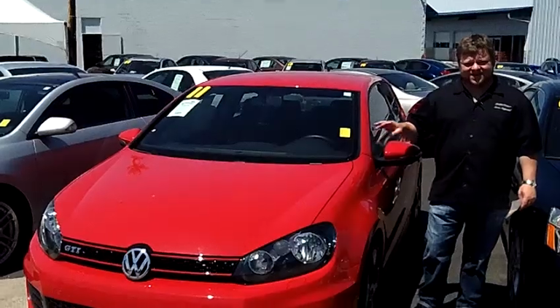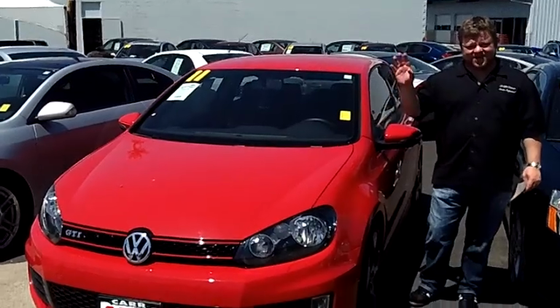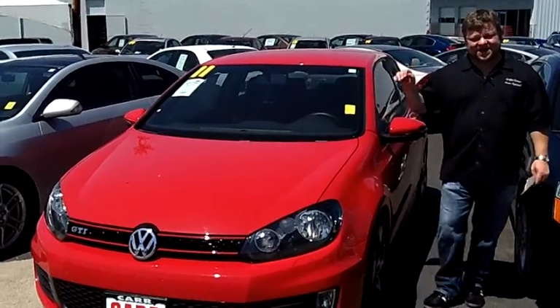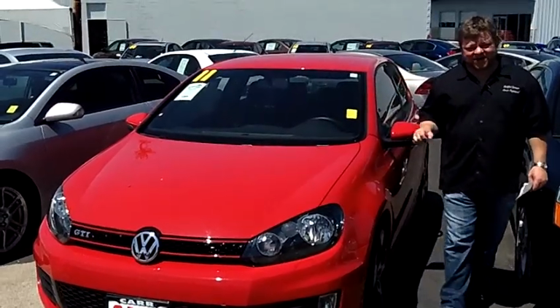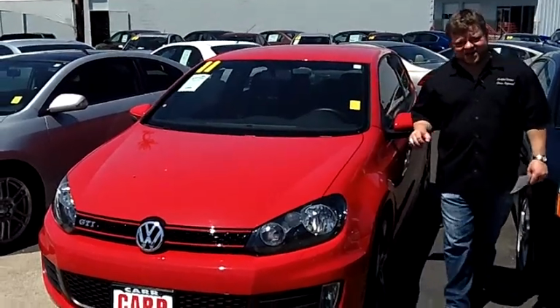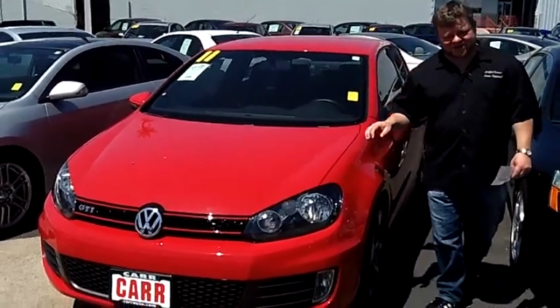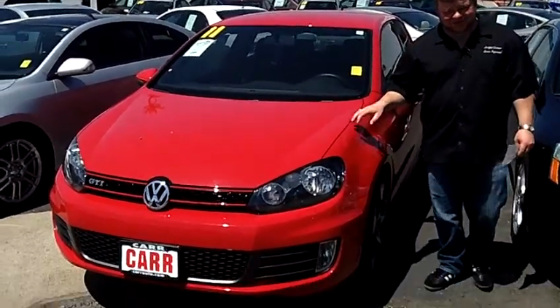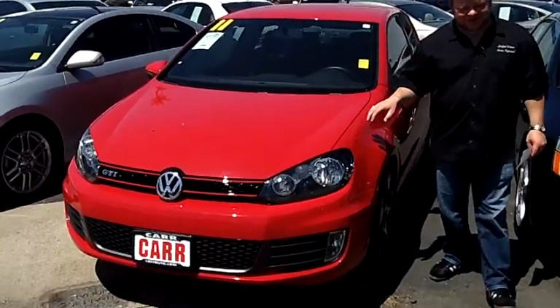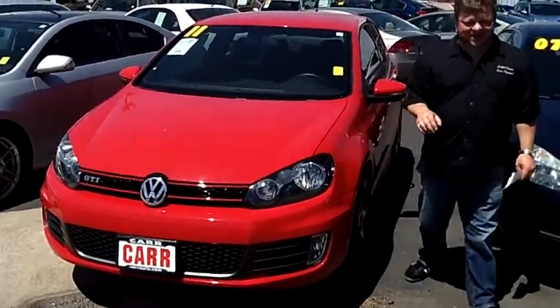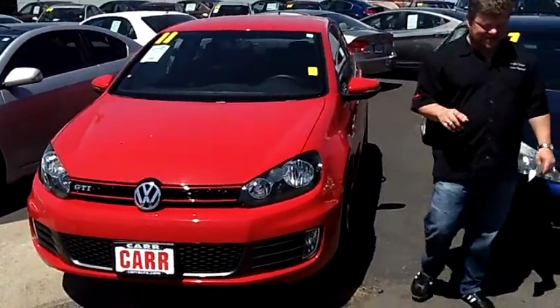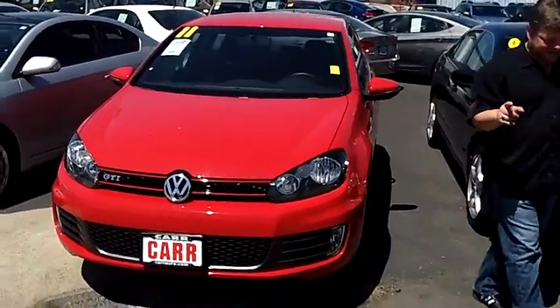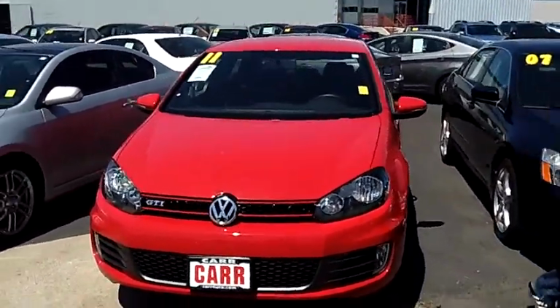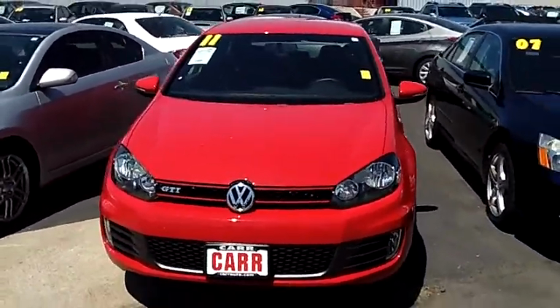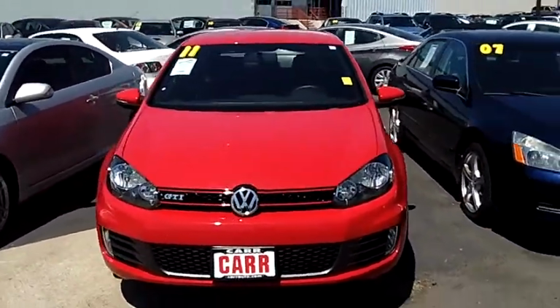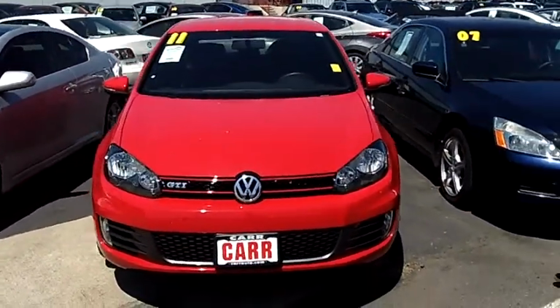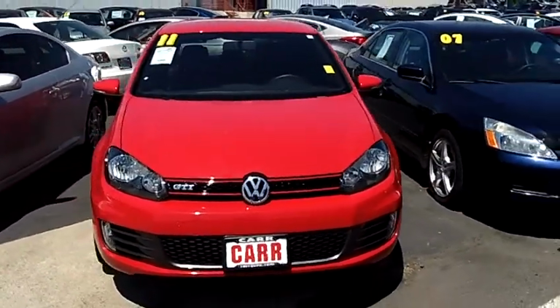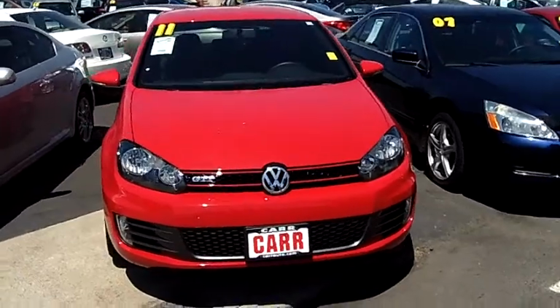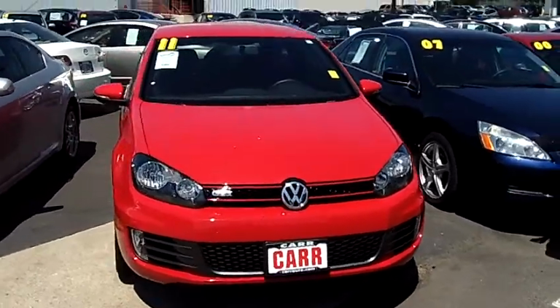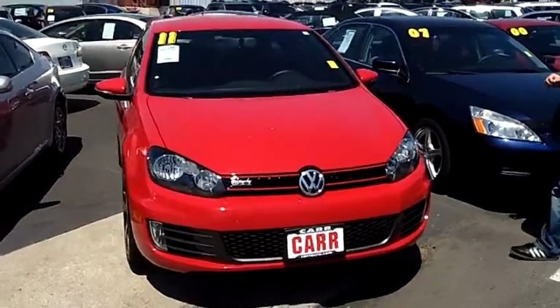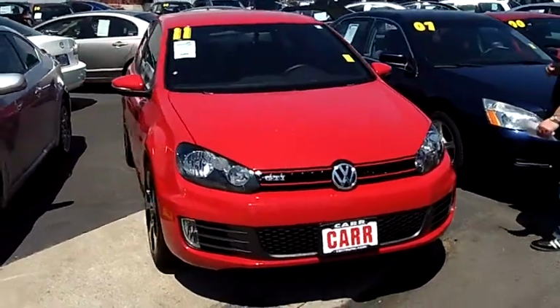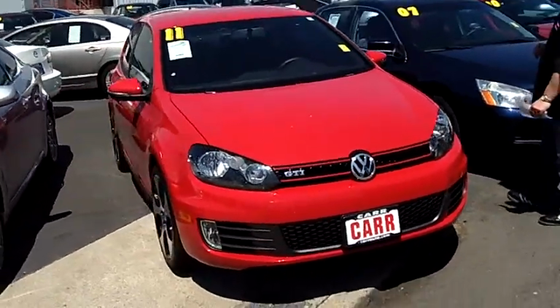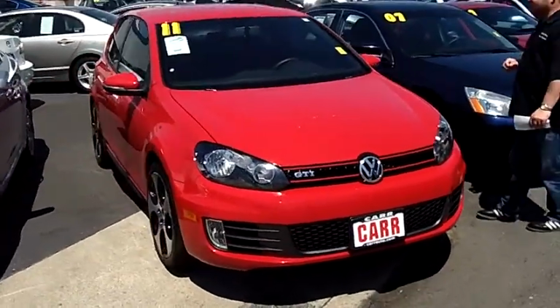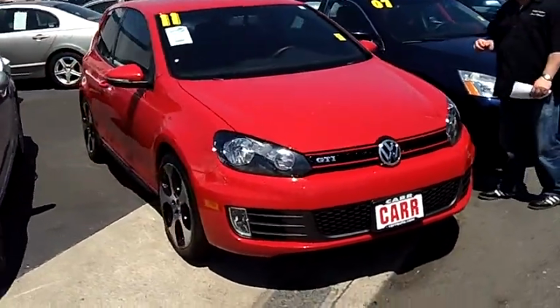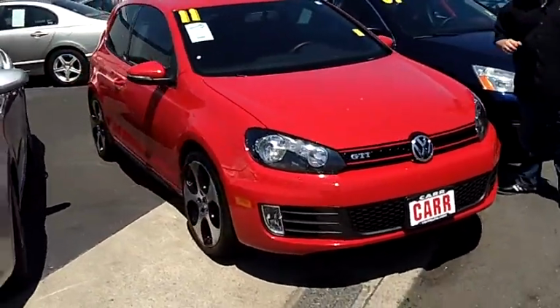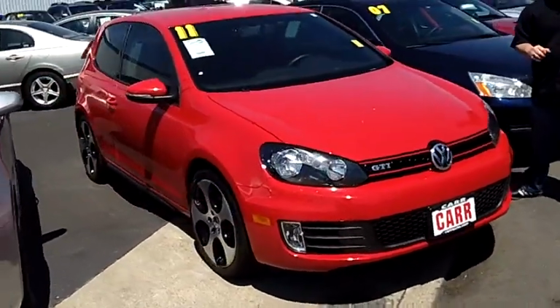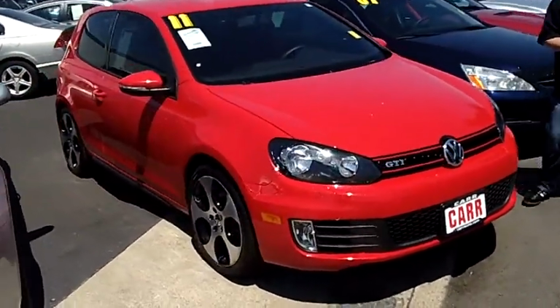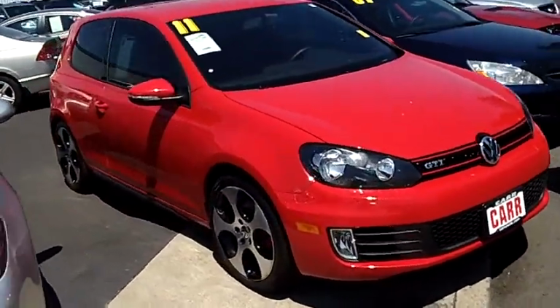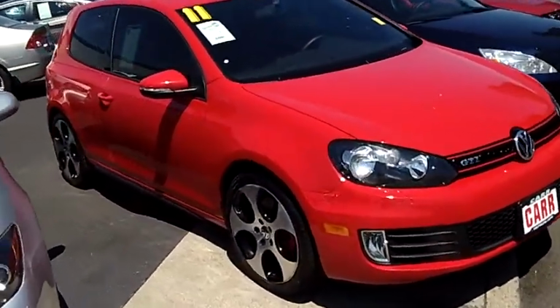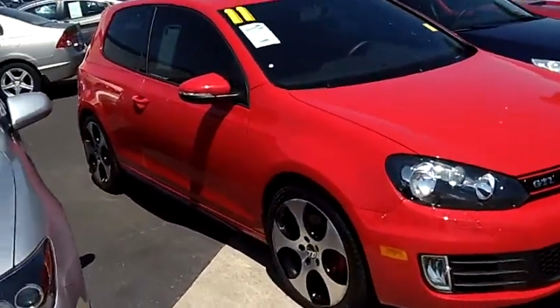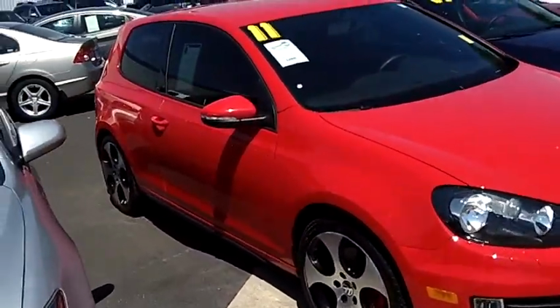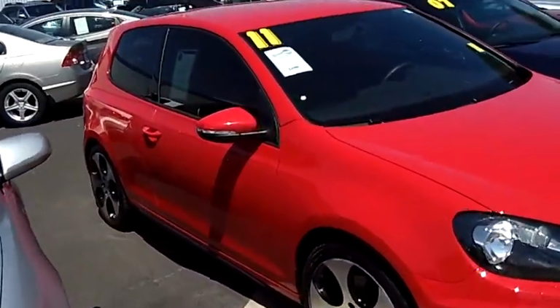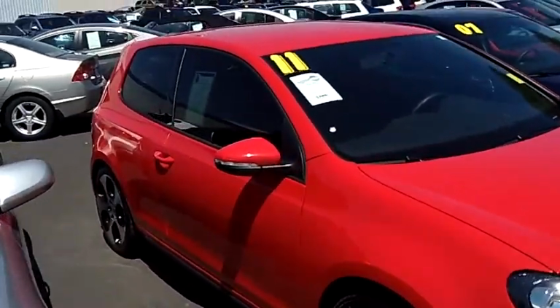Hi everybody, Scott Company live right here at CarSubaru. Thanks for clicking that link and taking a look. Here's your virtual video walk around. This is the 2011 Volkswagen GTI — a very popular vehicle.